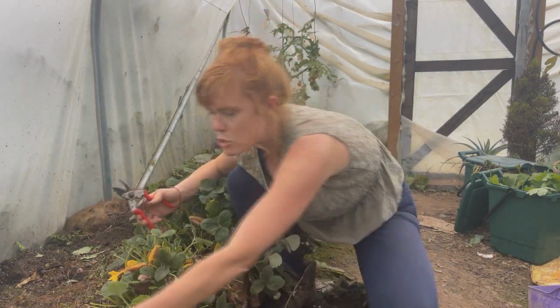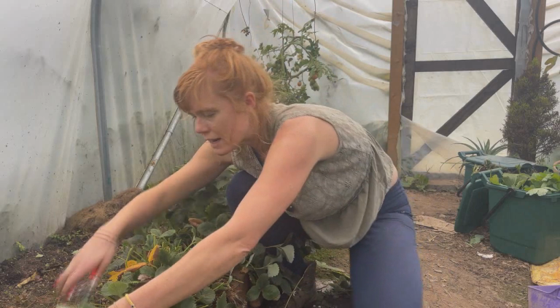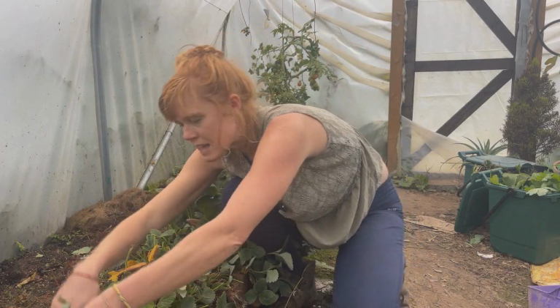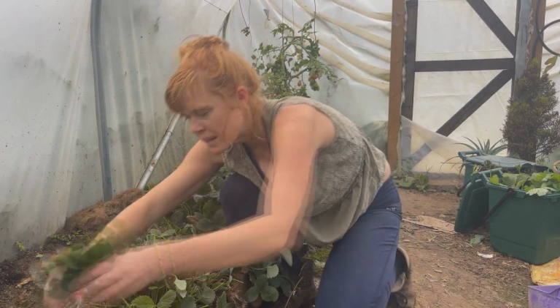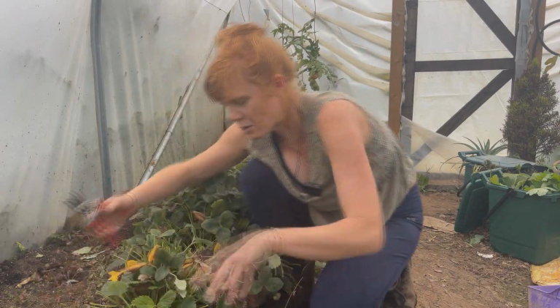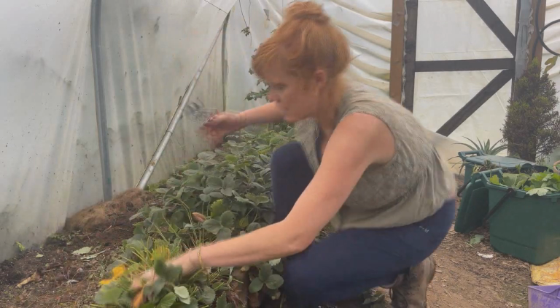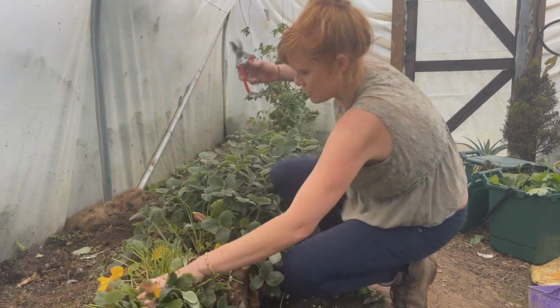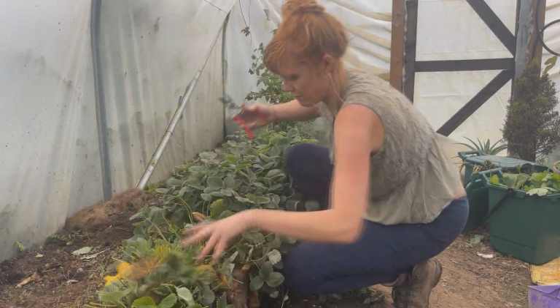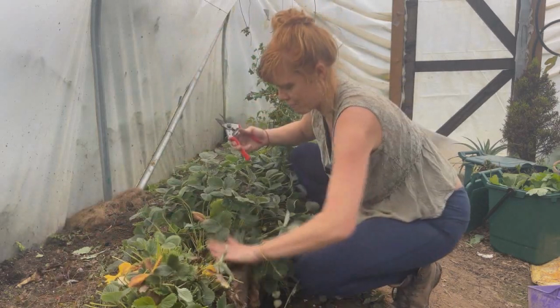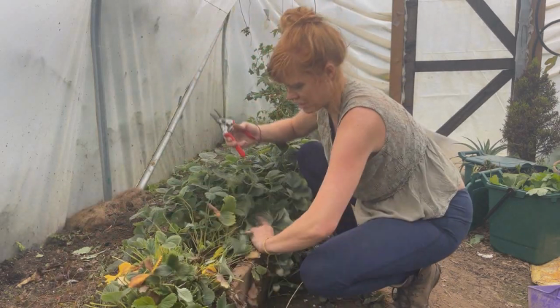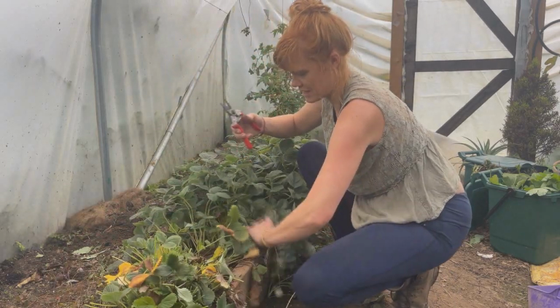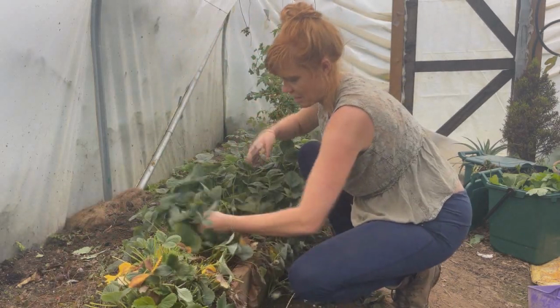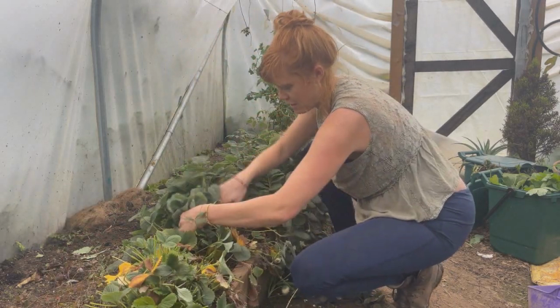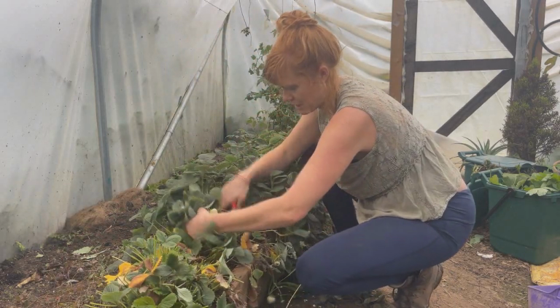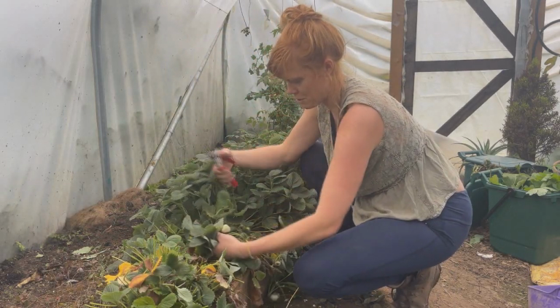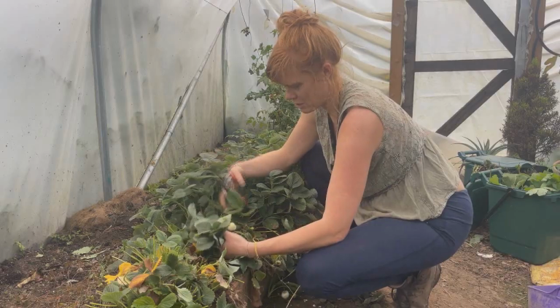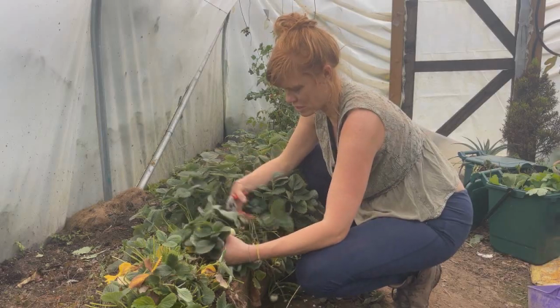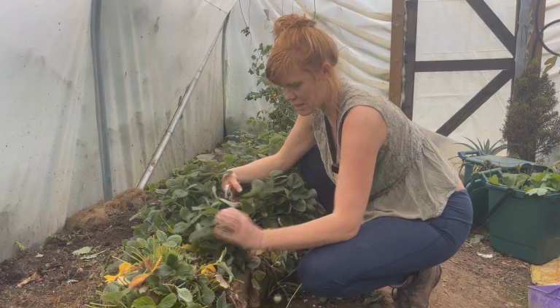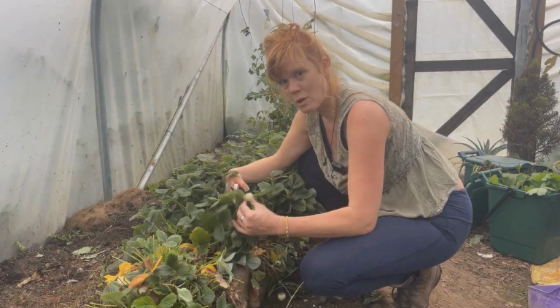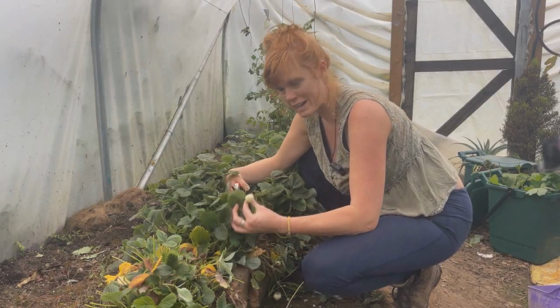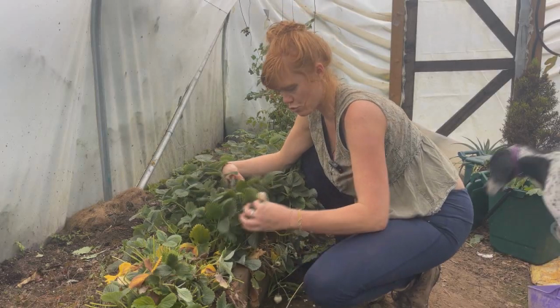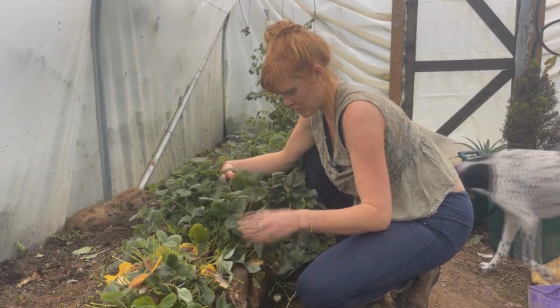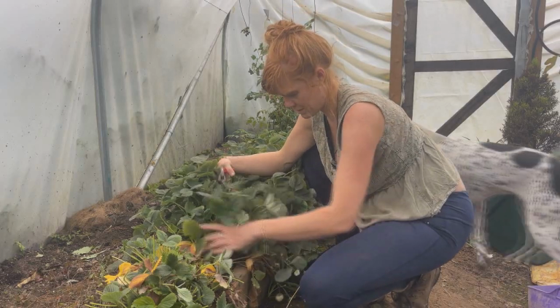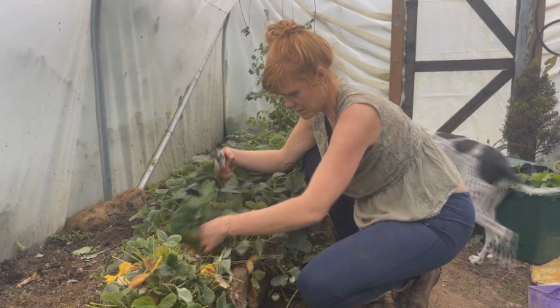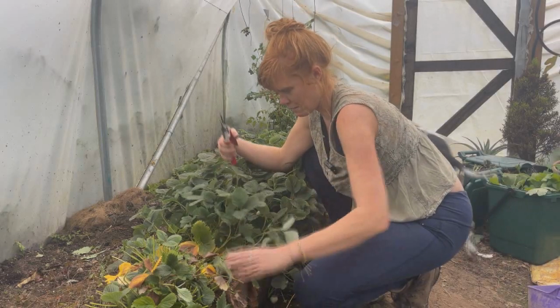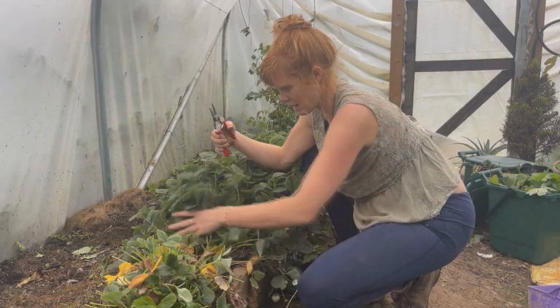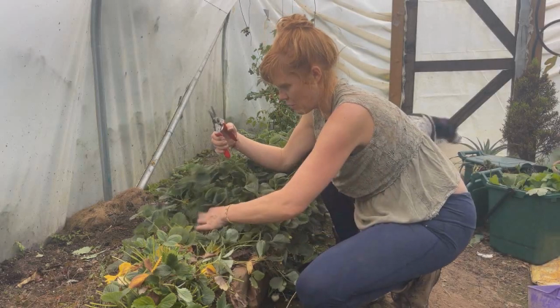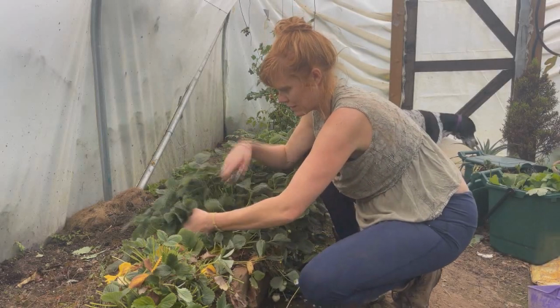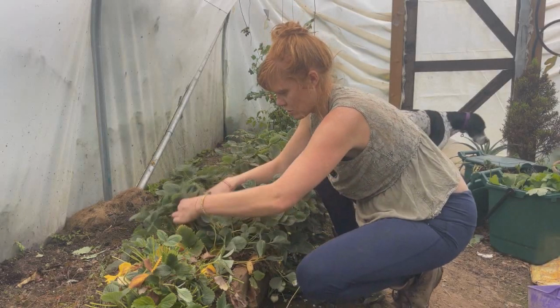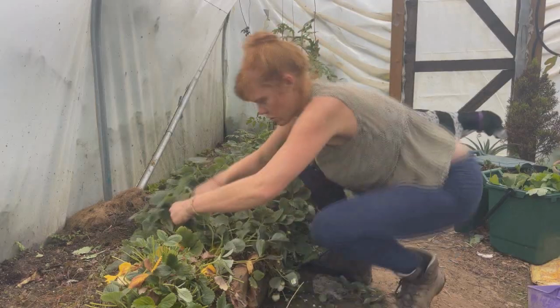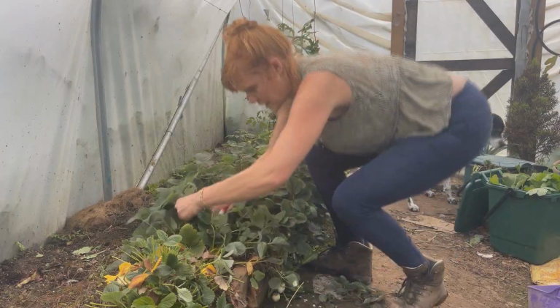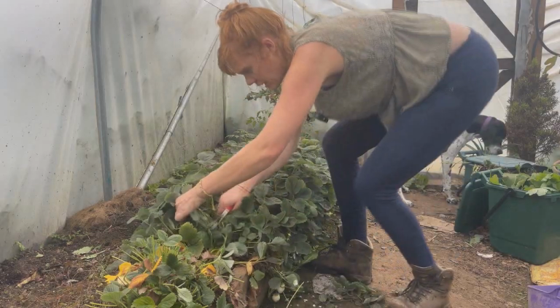Remember, strawberries are only really productive for about four years and then you have to replace them. Look at these white strawberries — I might leave that one plant because it's got so many on it.